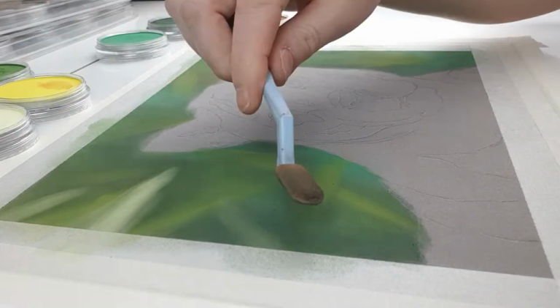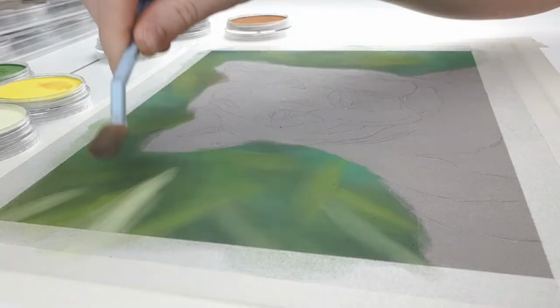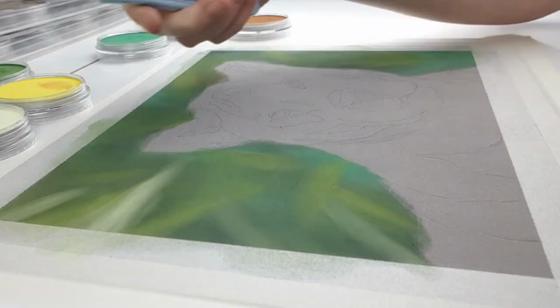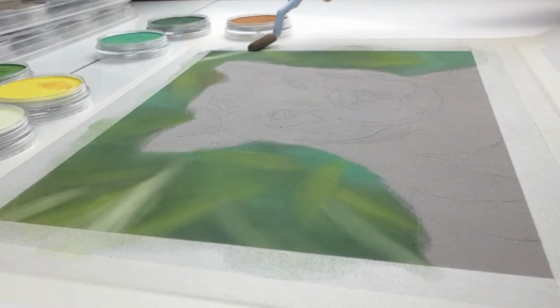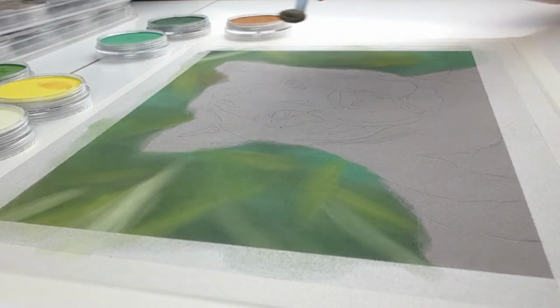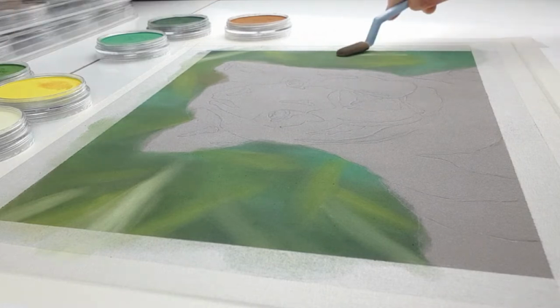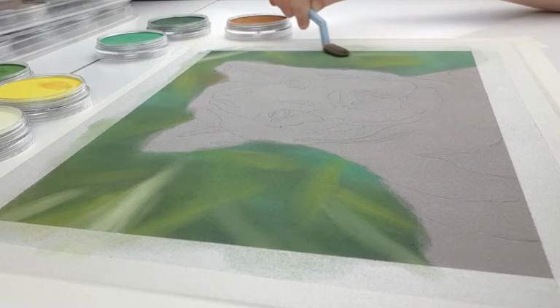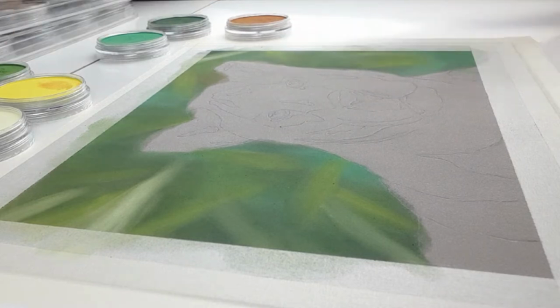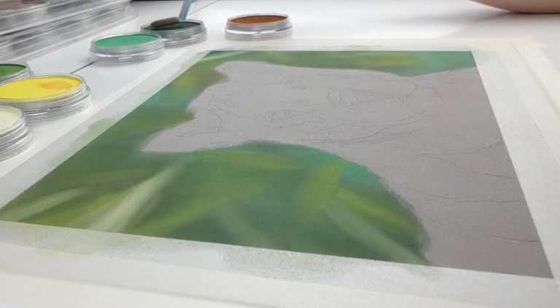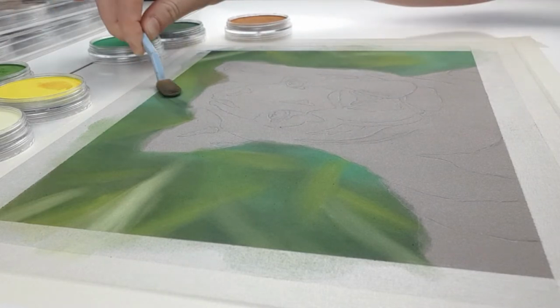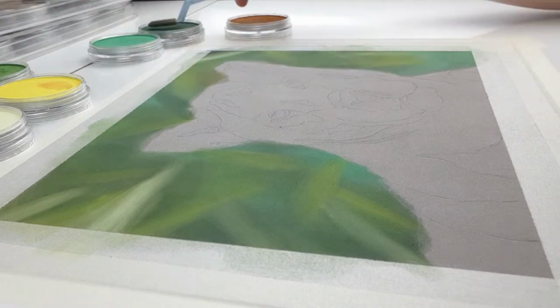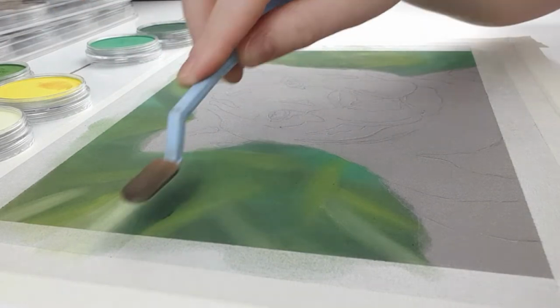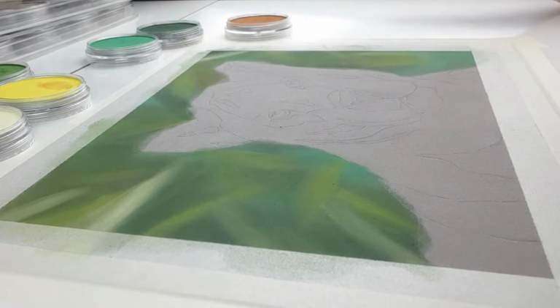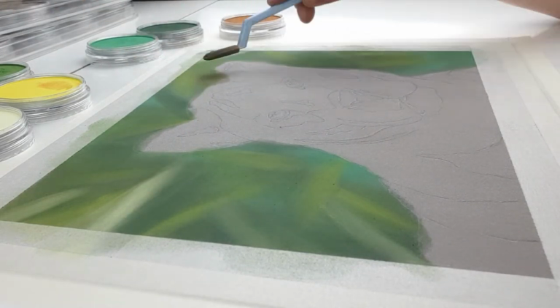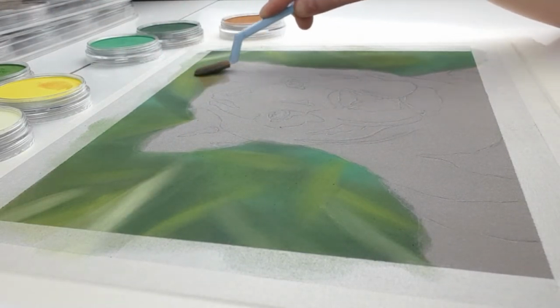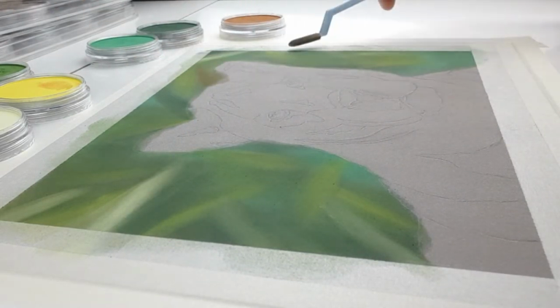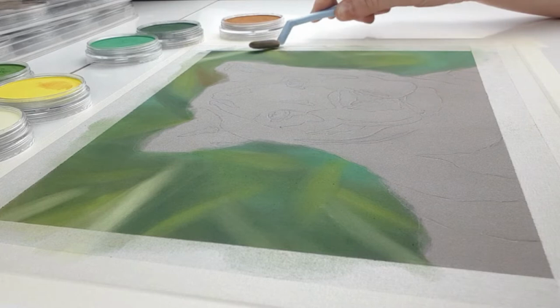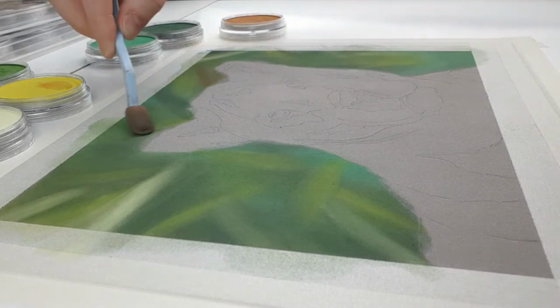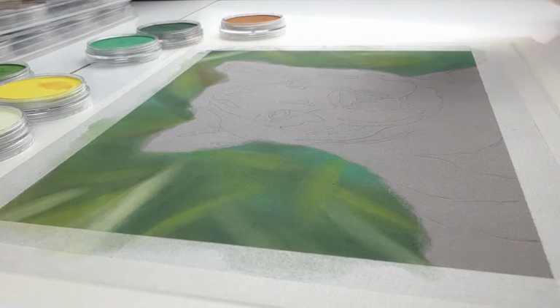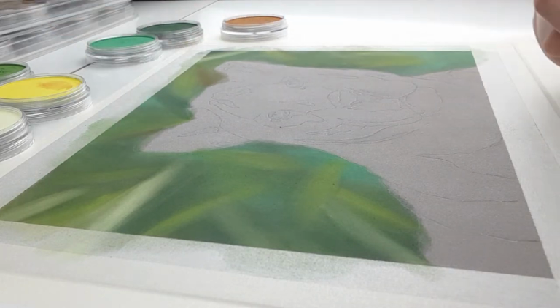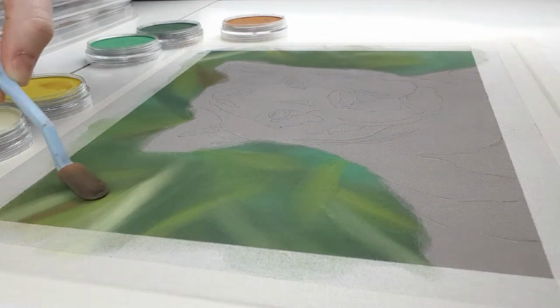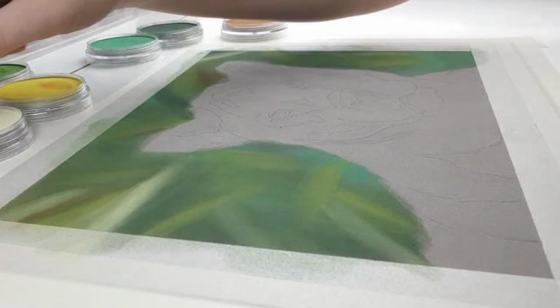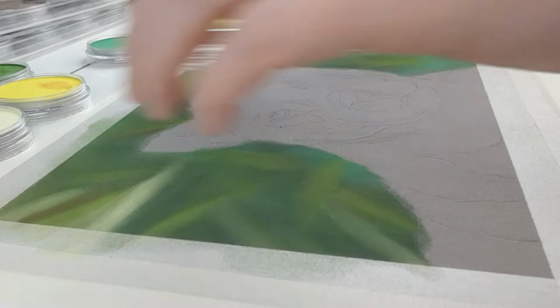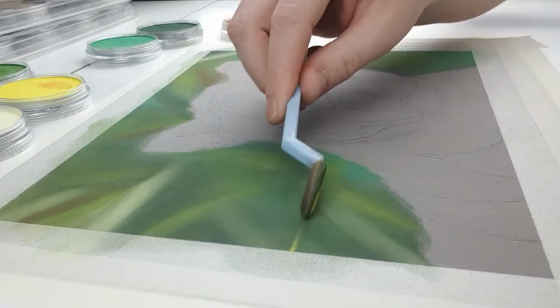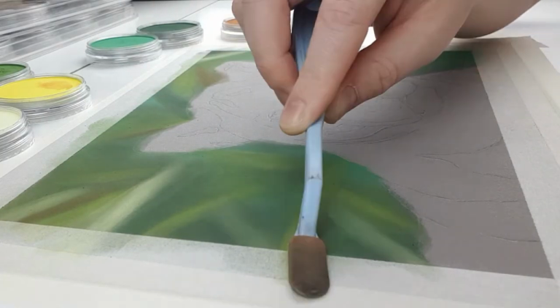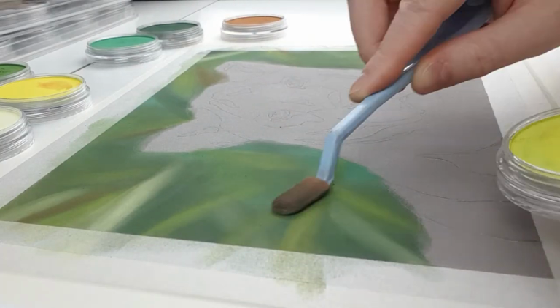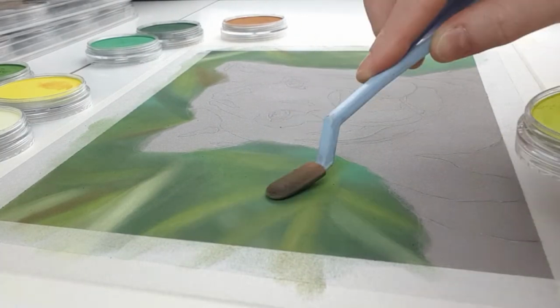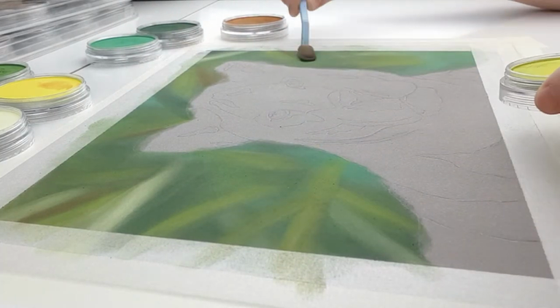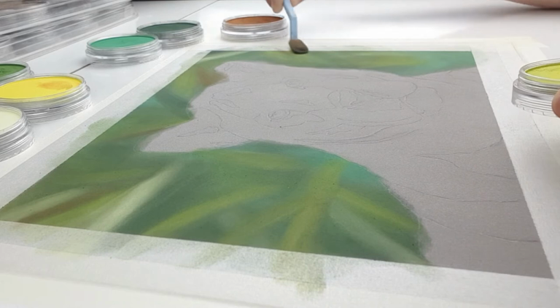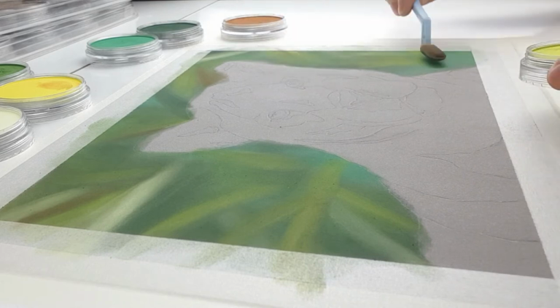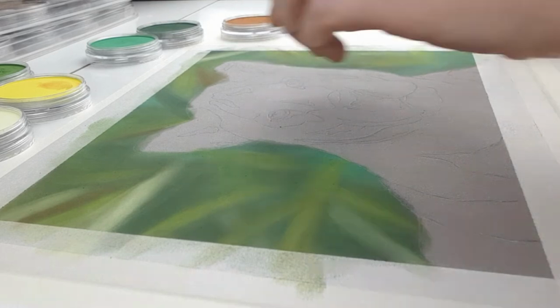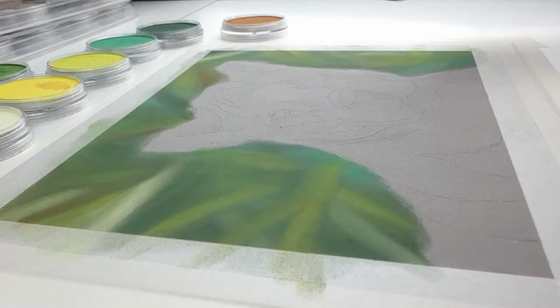Don't forget to check the review after I upload the video next week. The aim for the background is a blurry jungle scene. By now you've seen me add a mix of green pan pastels, and I also used a little bit of brown in there to hint at some trees.